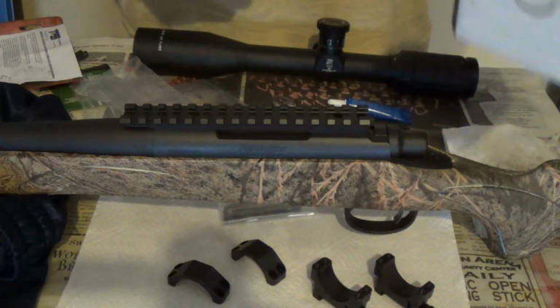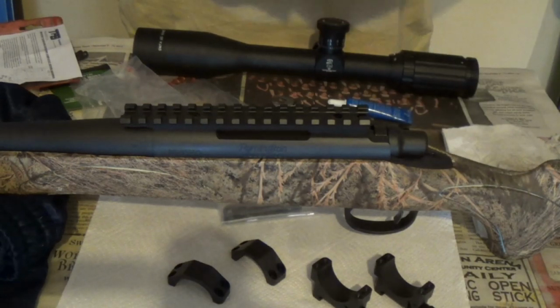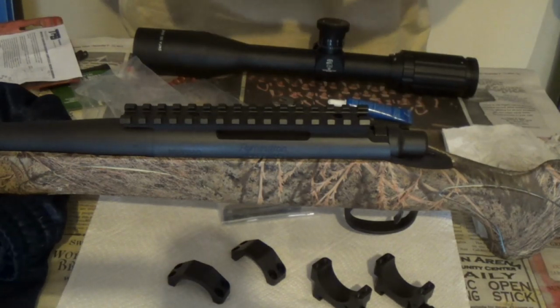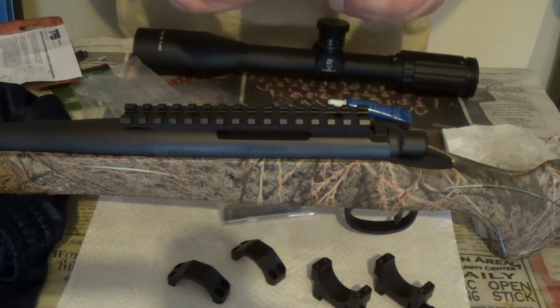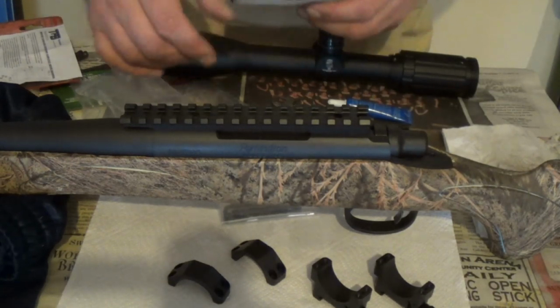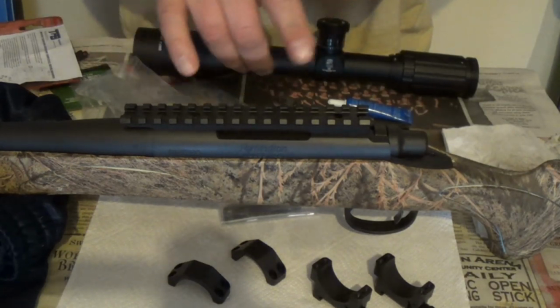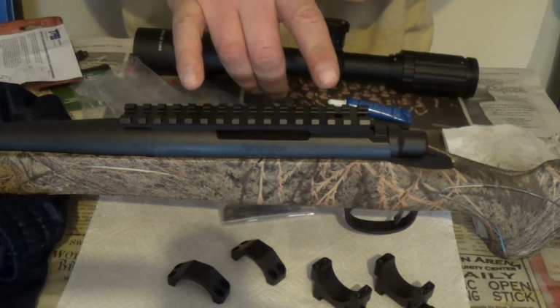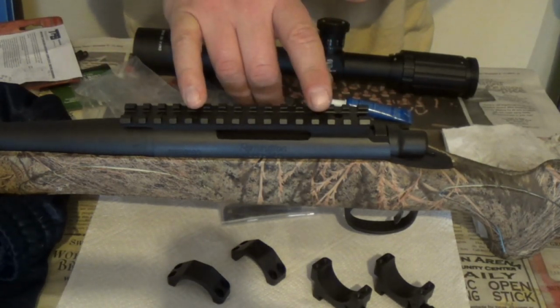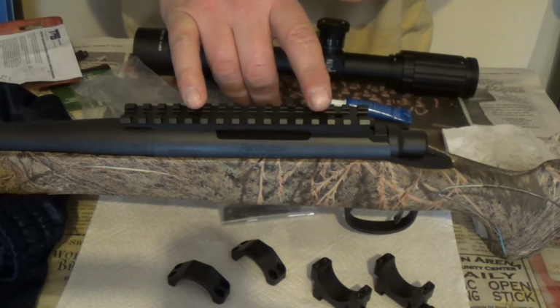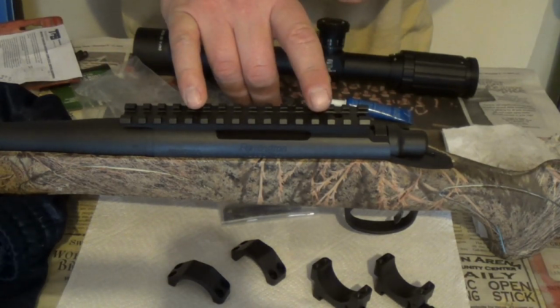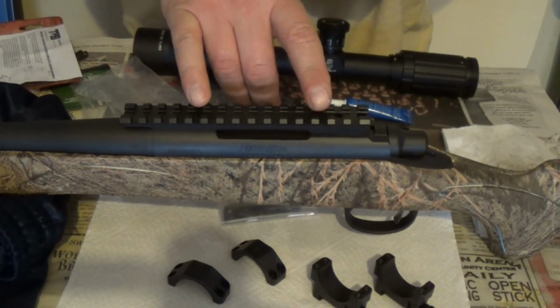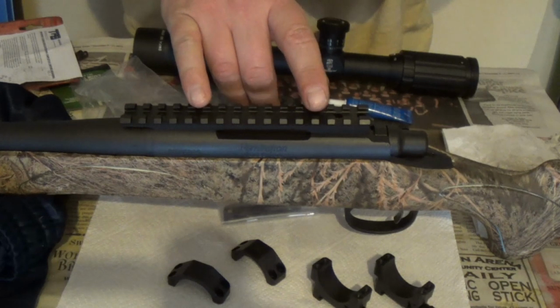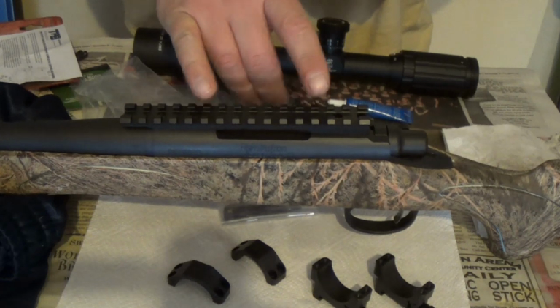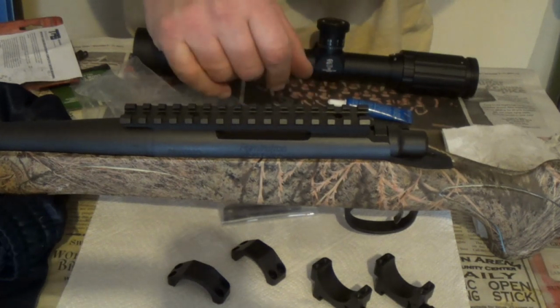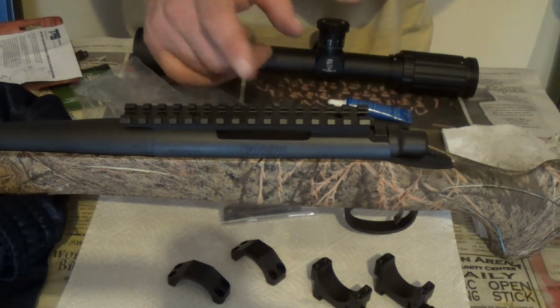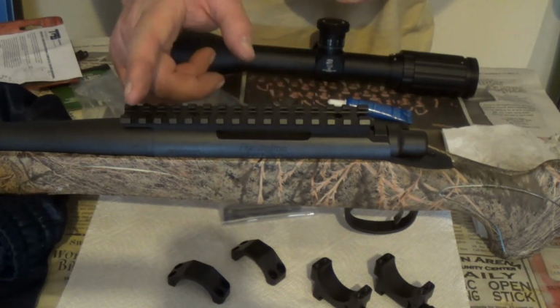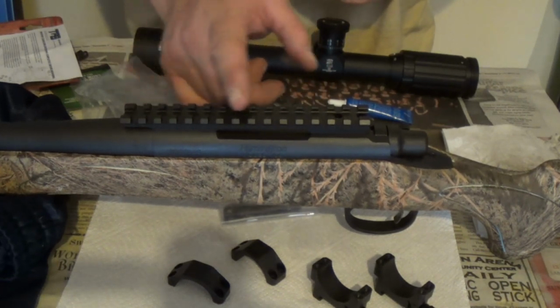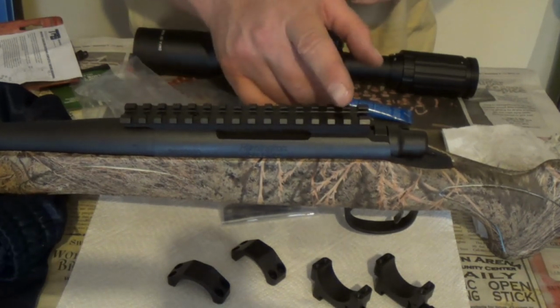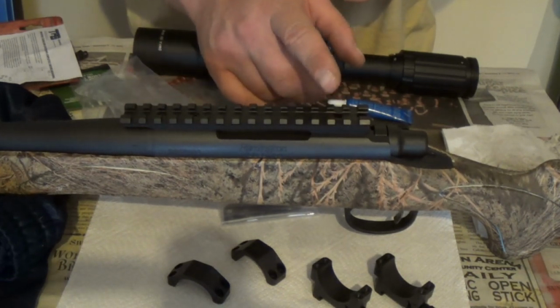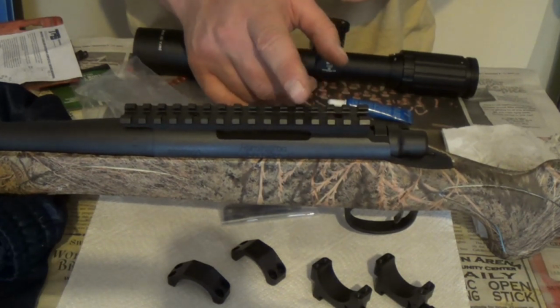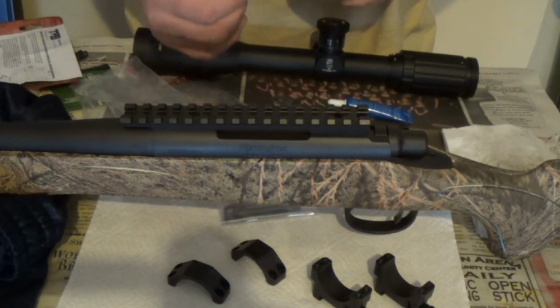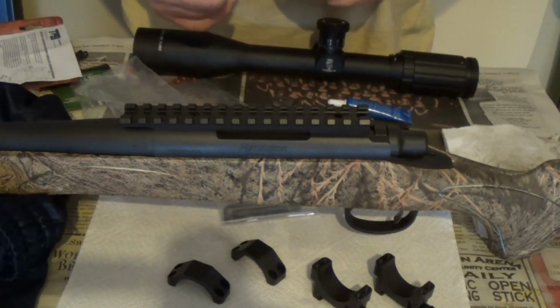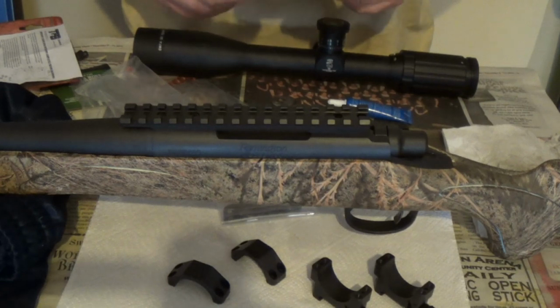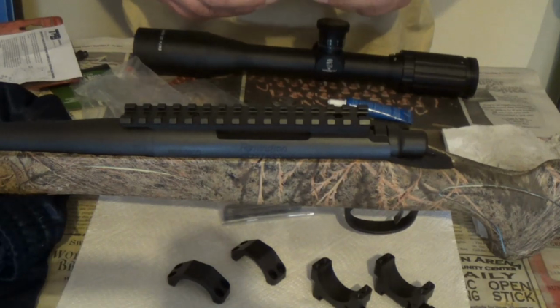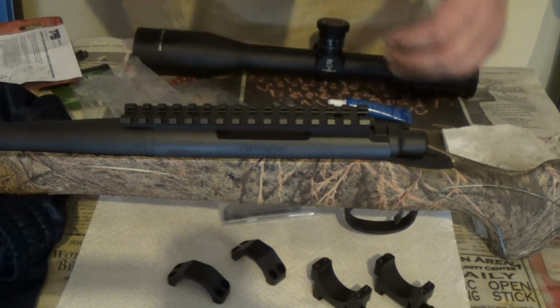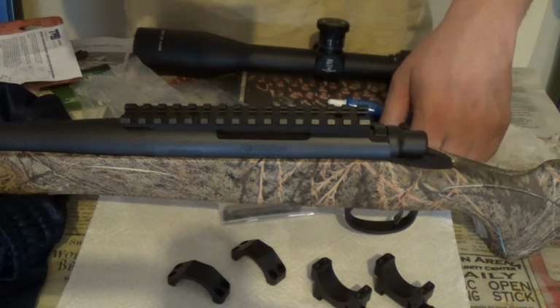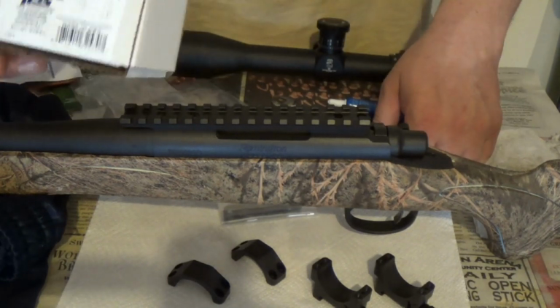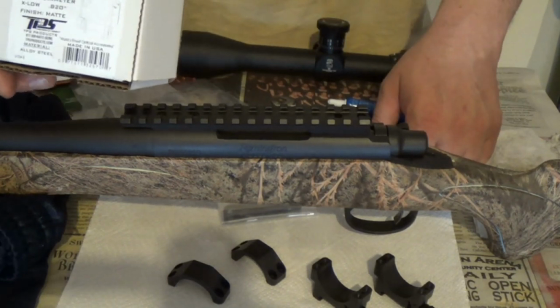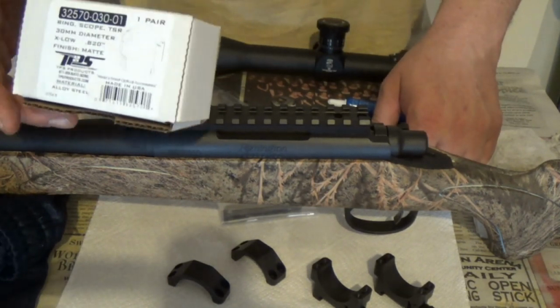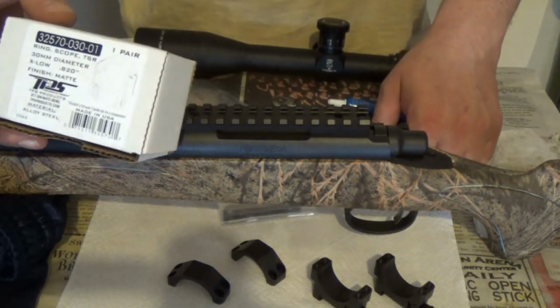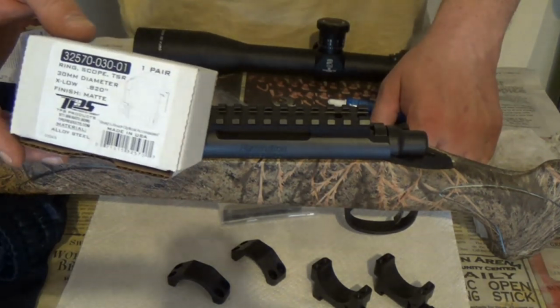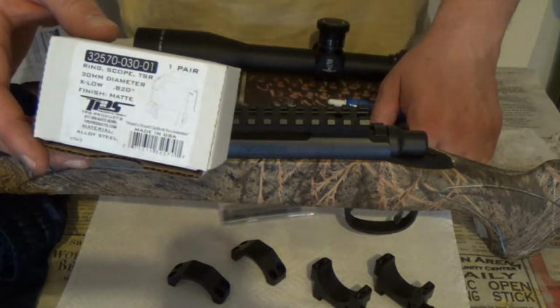So Big Ed here. This is going to be part two of the Remington 700 long range build. On the first part we put on the TPS steel scope base, and we discovered we had rings also, but we discovered our rings were too tall.